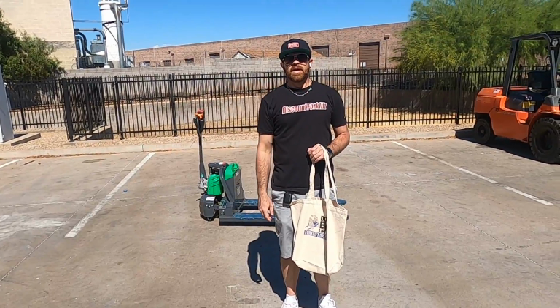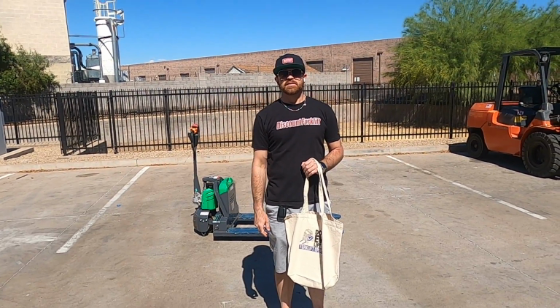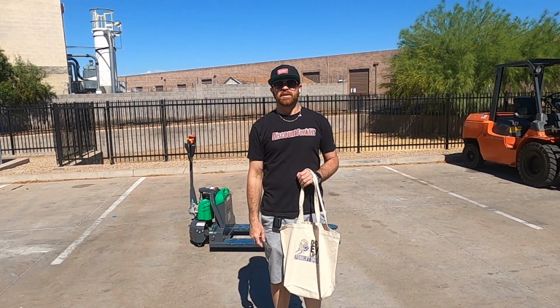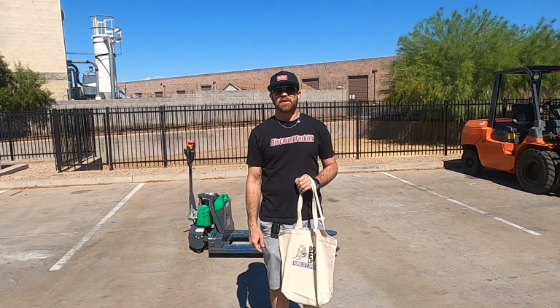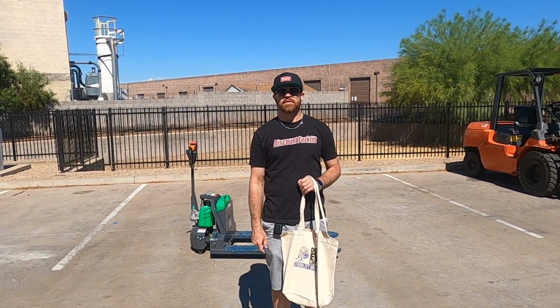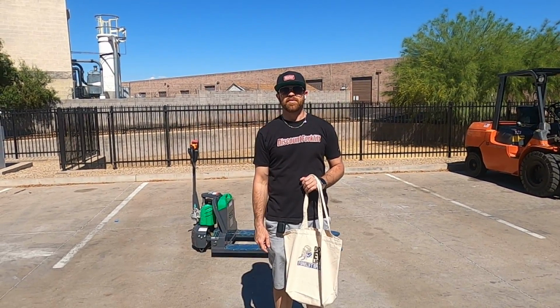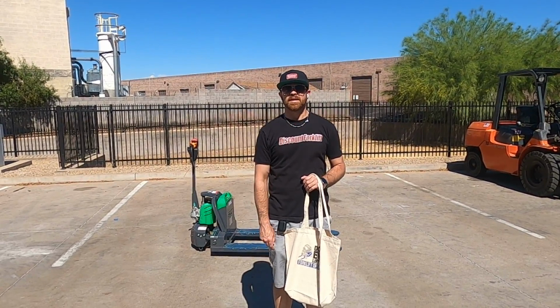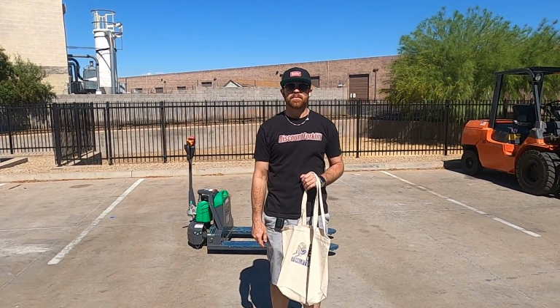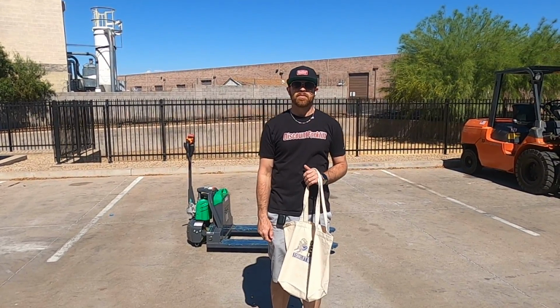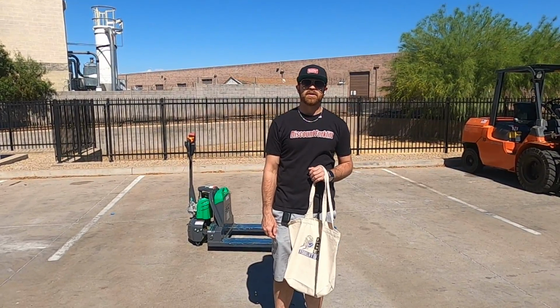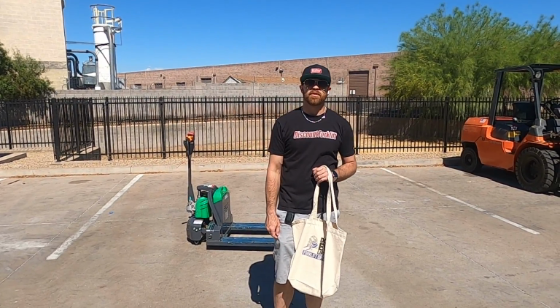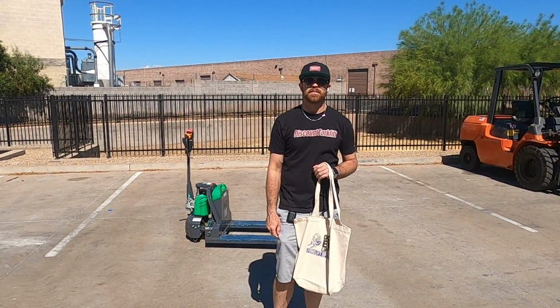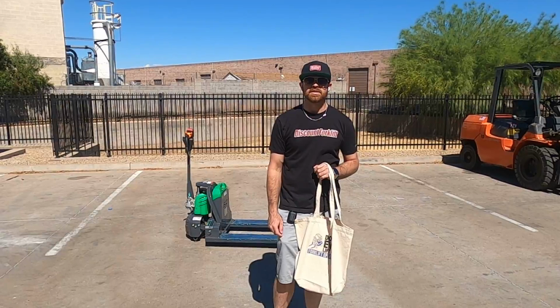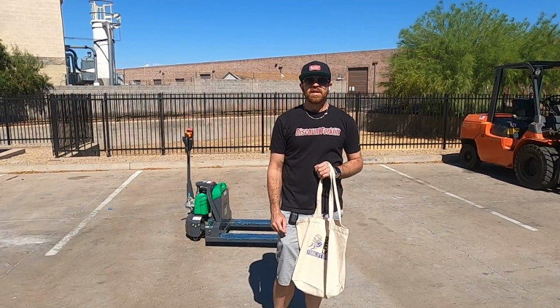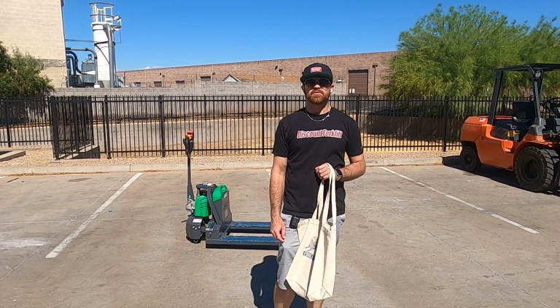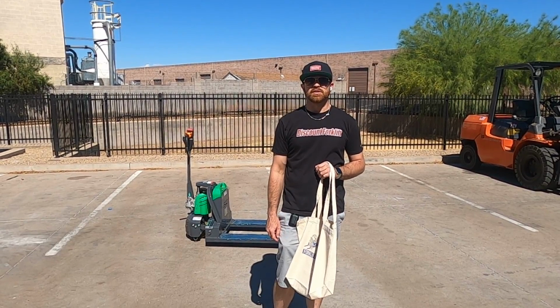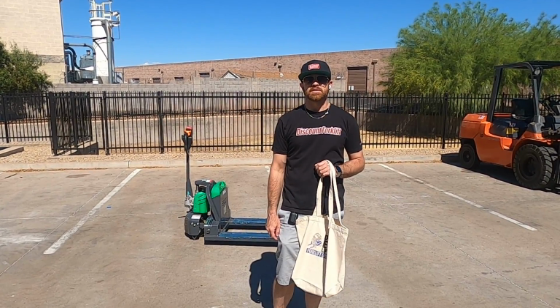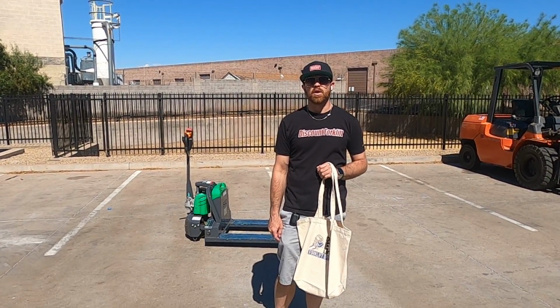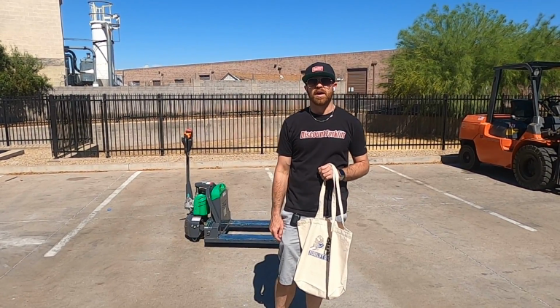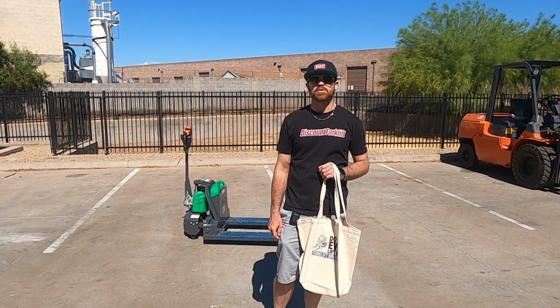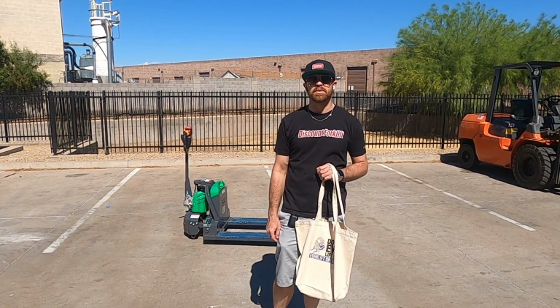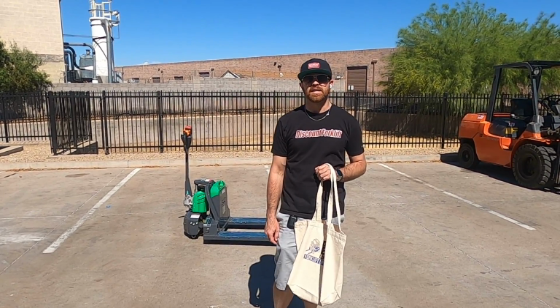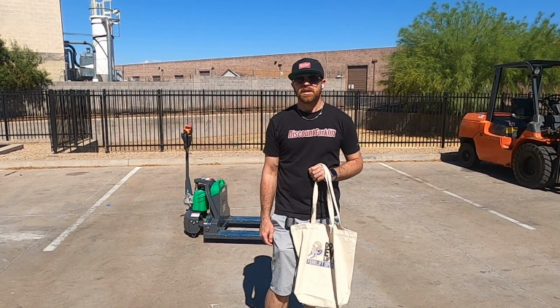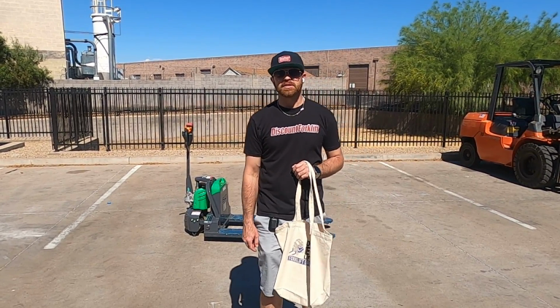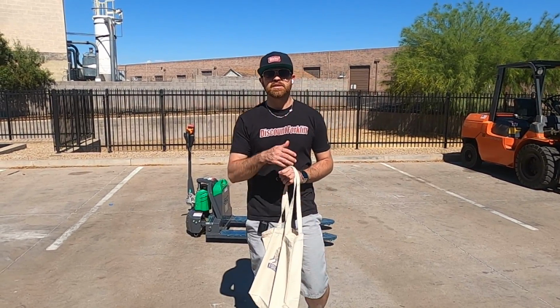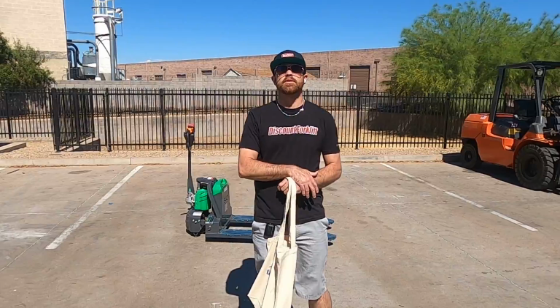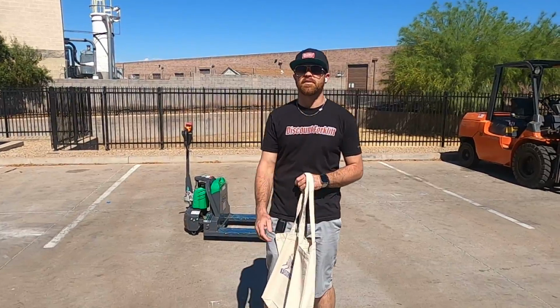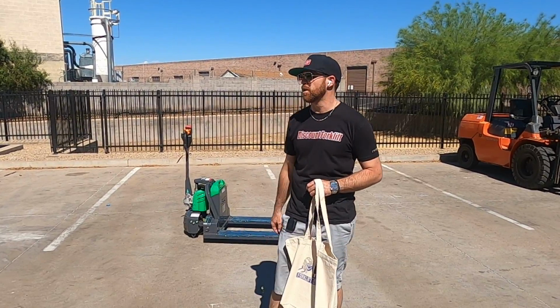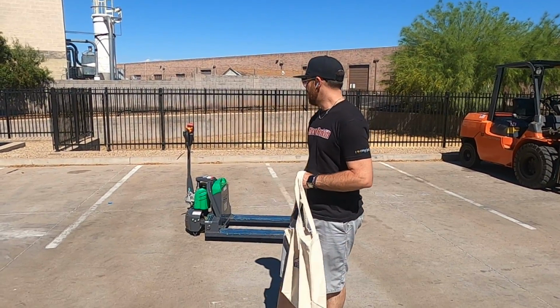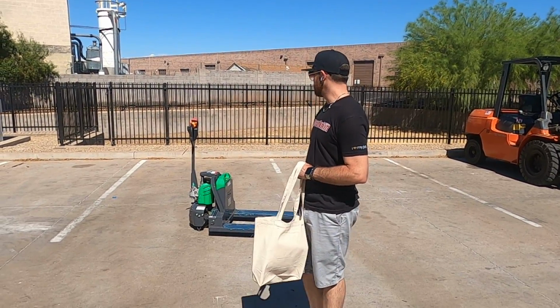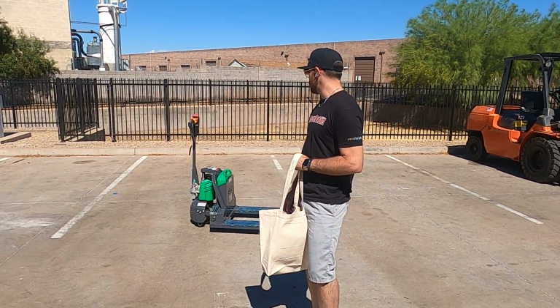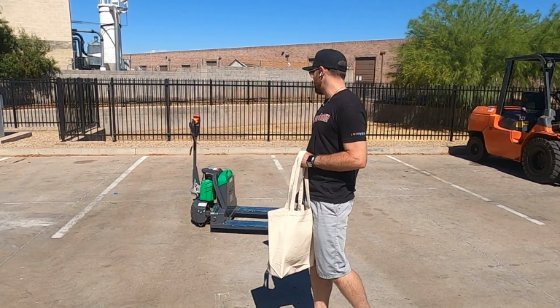Hey guys, it's Greg here at Discount Forklift in Phoenix. I am stepping in for my good friend Herbalicious. This is for his new customer, Jesus over at BTS. Congratulations on the purchase of your electric pallet jack.